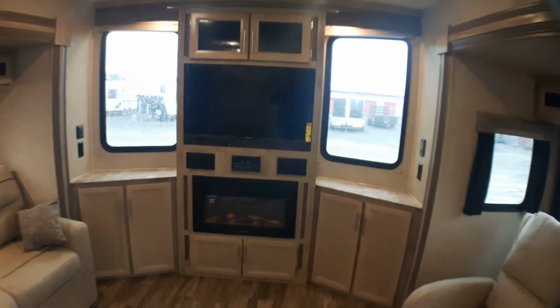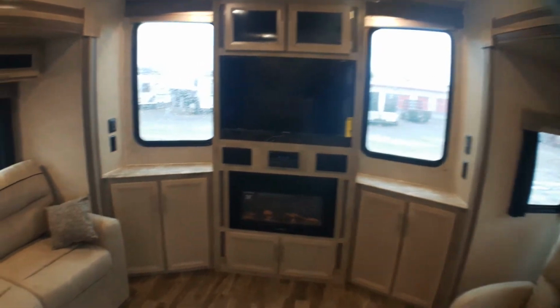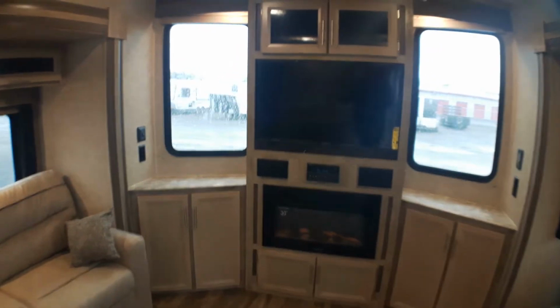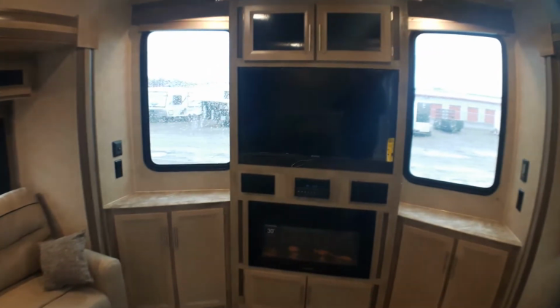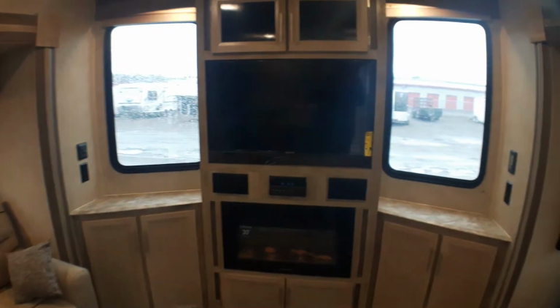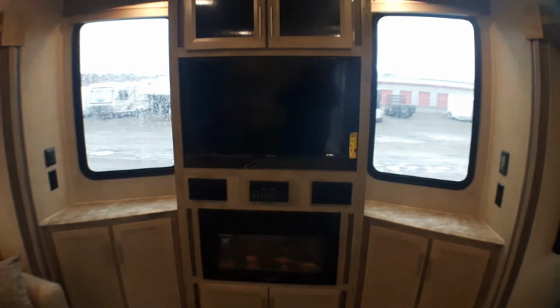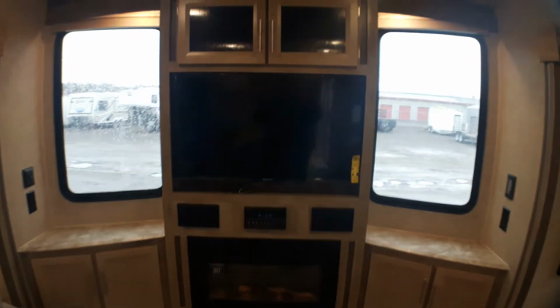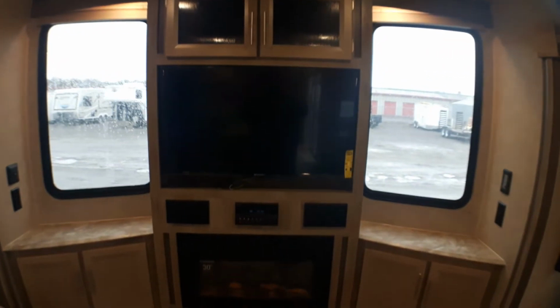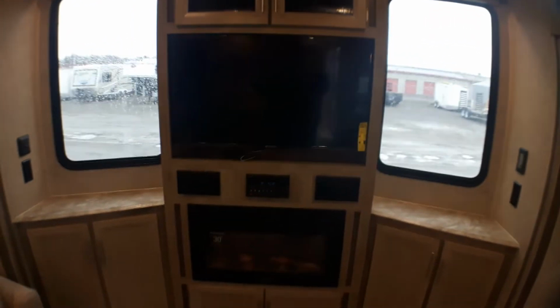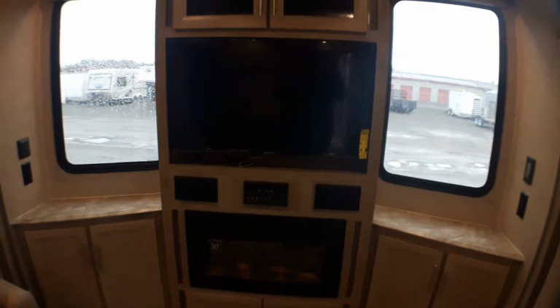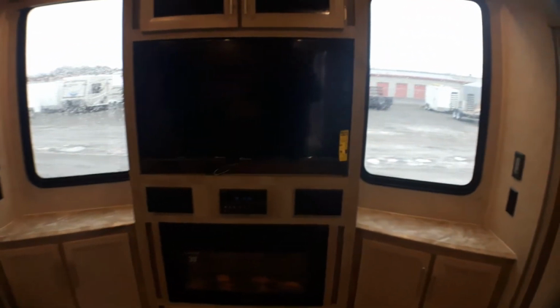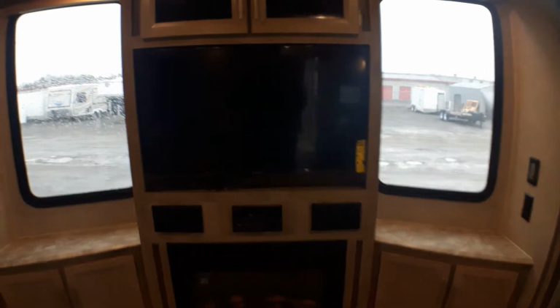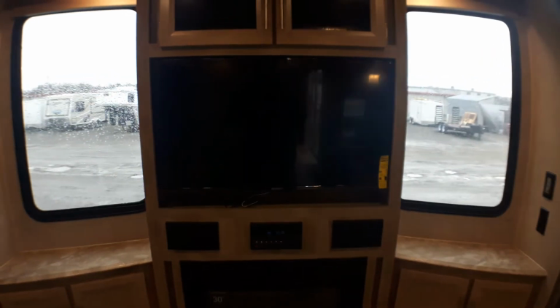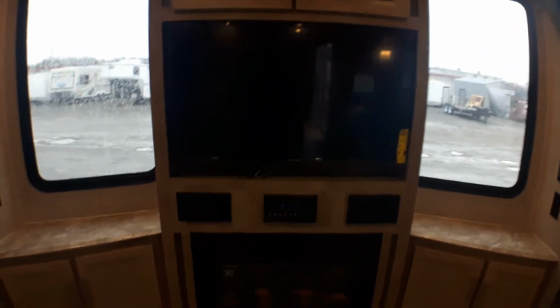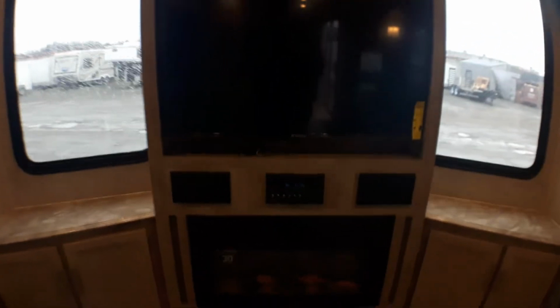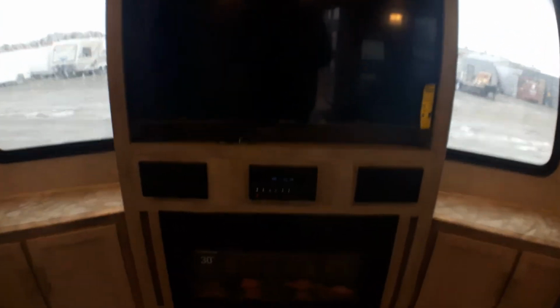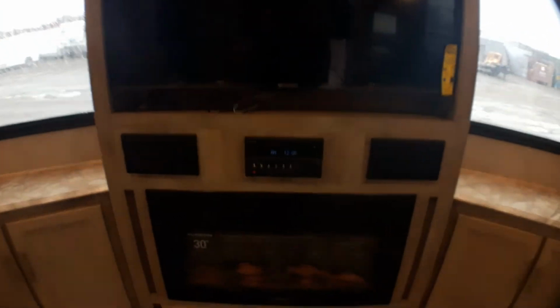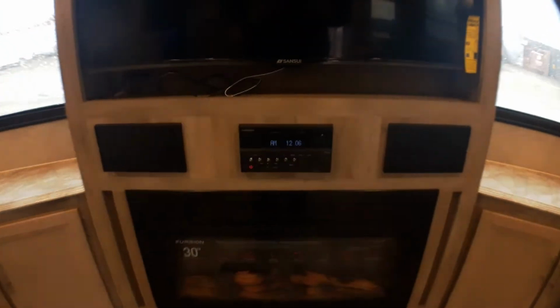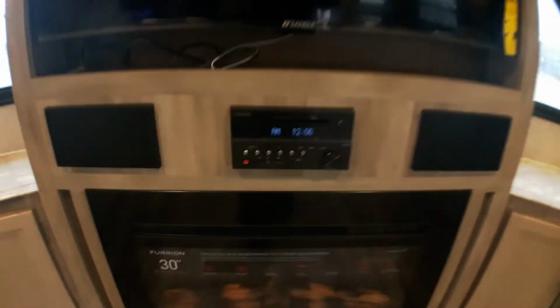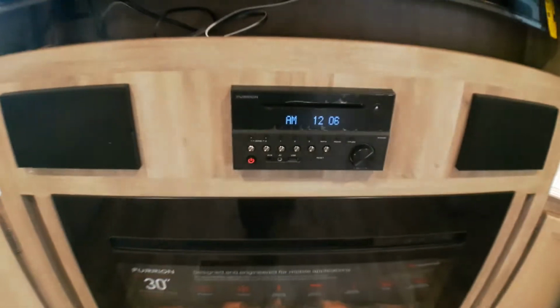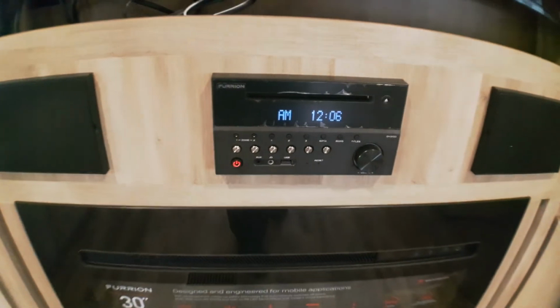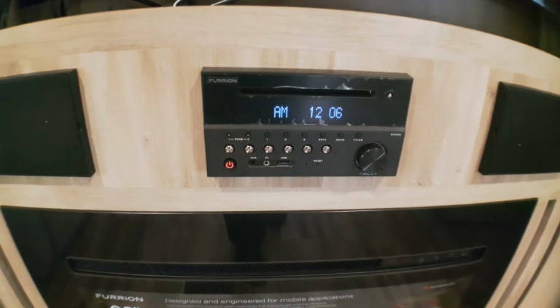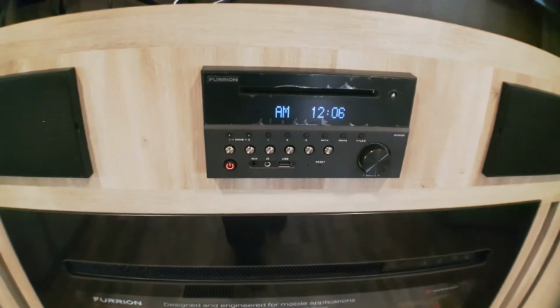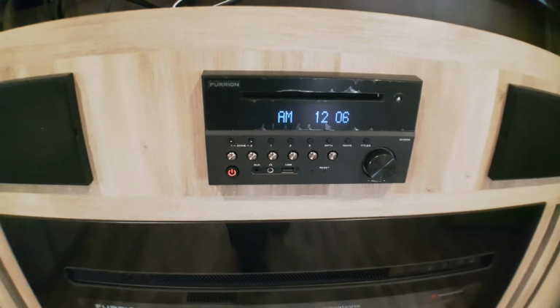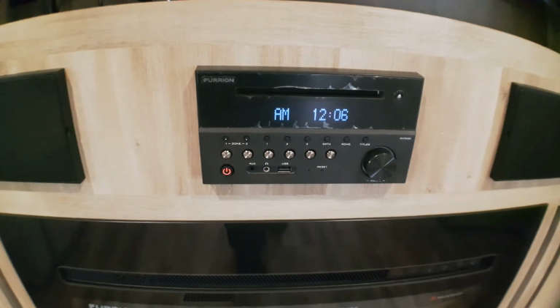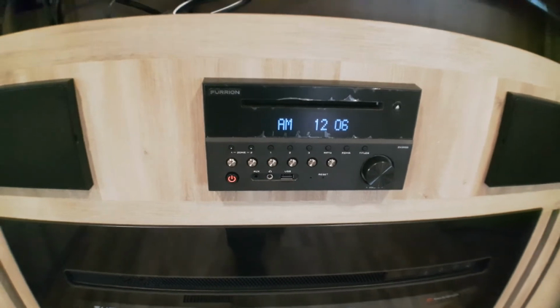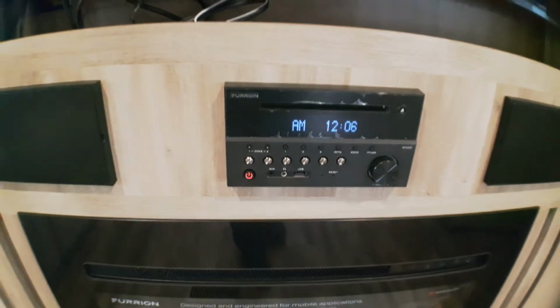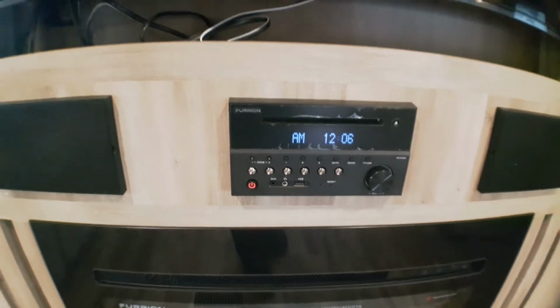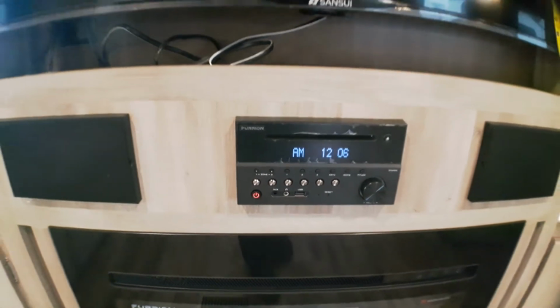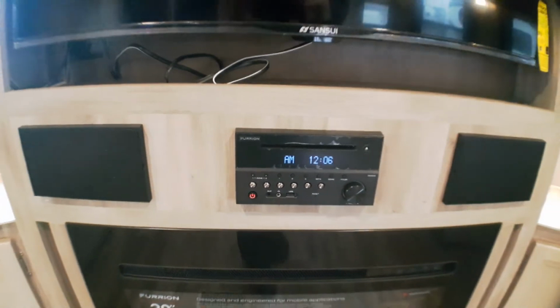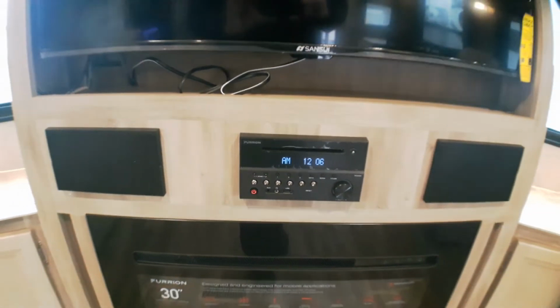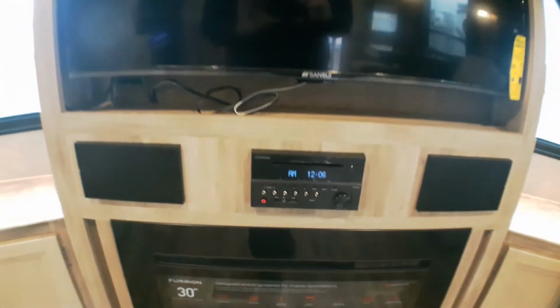We'll start up front here. We've got two nice large windows looking forward around our entertainment center. We've got a great 40-inch TV here, and just below we've got our central DVD player stereo. It is Bluetooth — it's a Furion system so you can control it with an iPad or a phone.